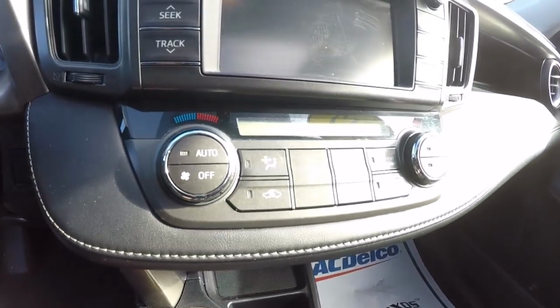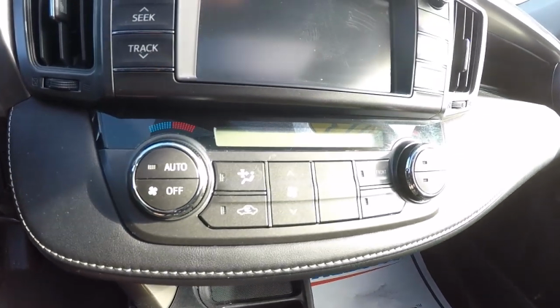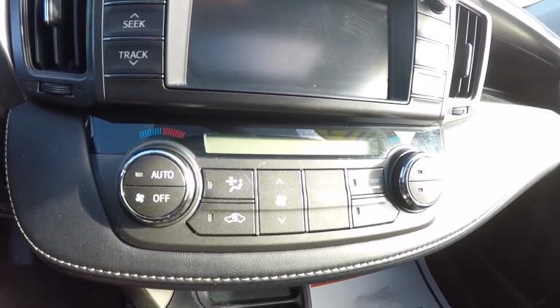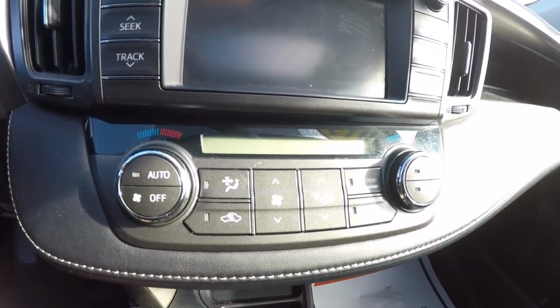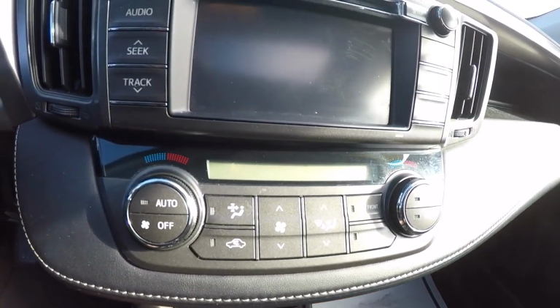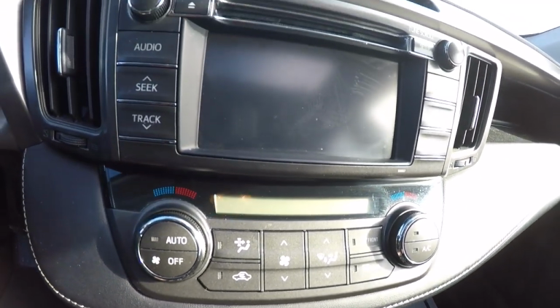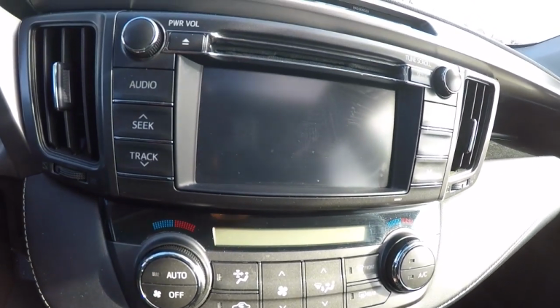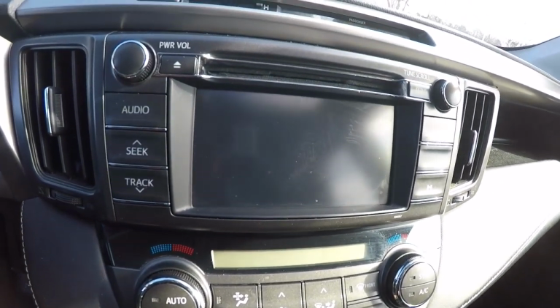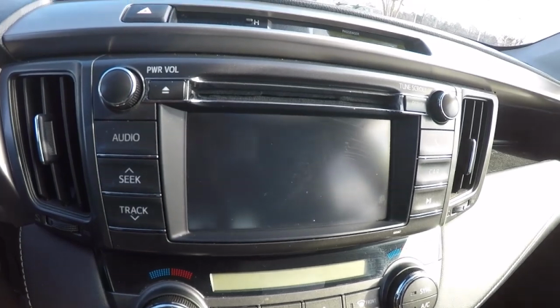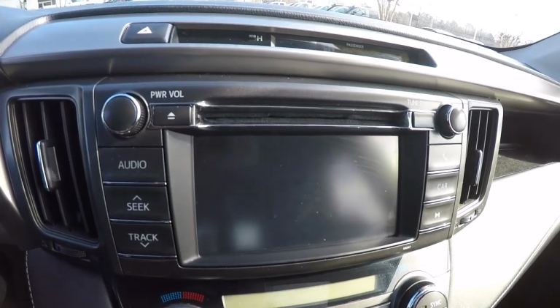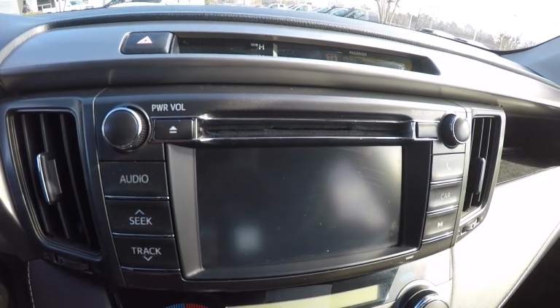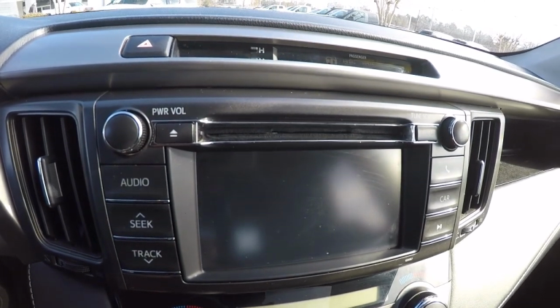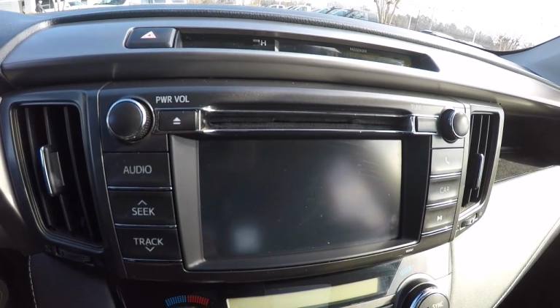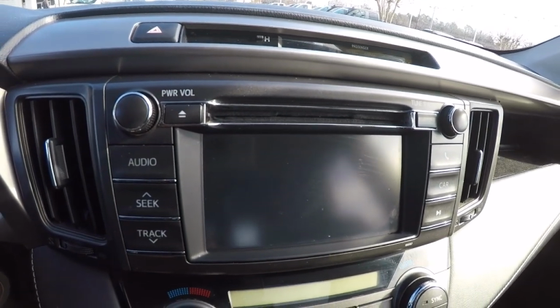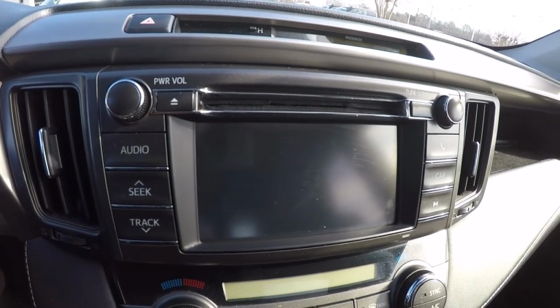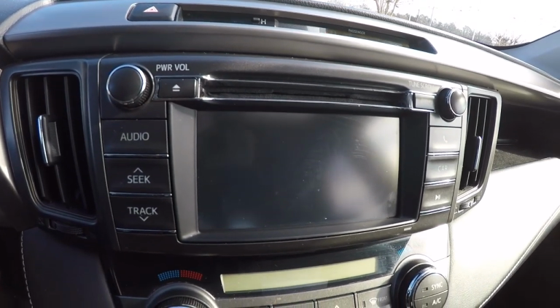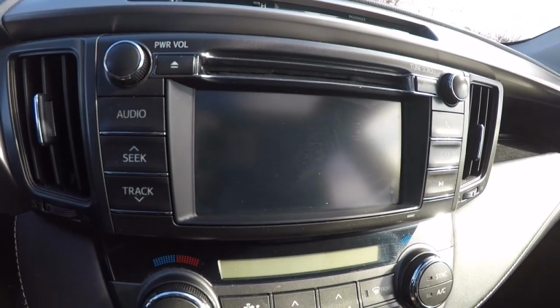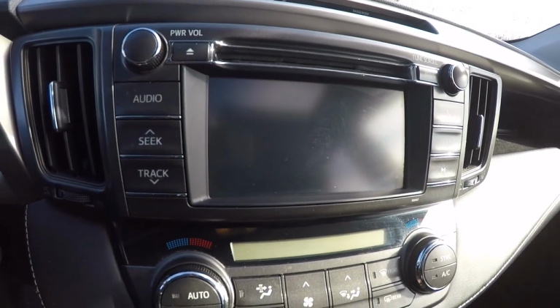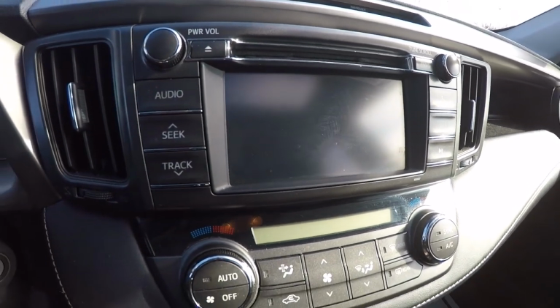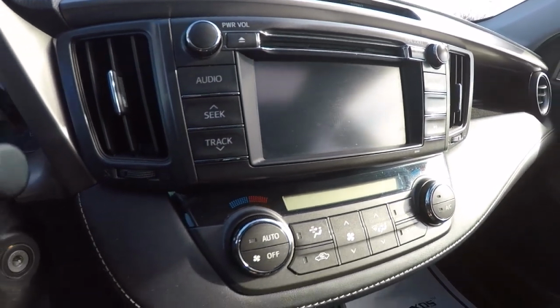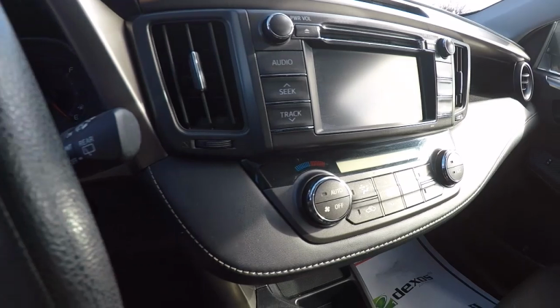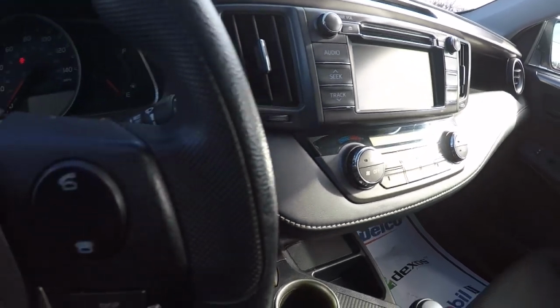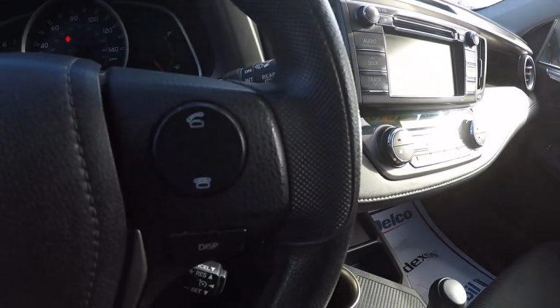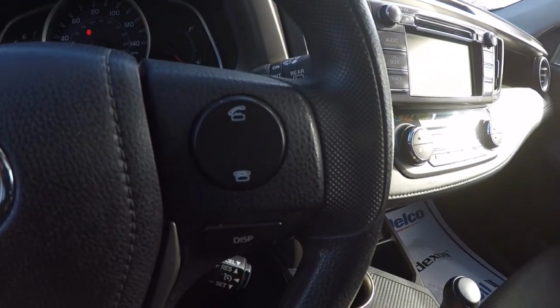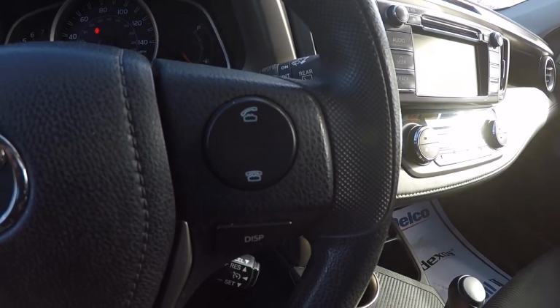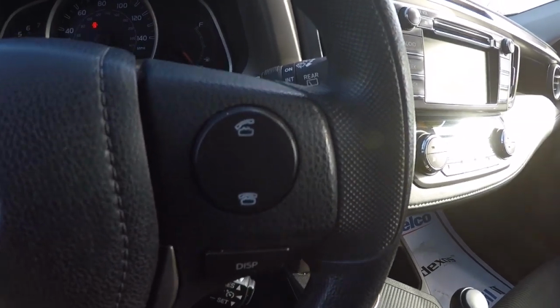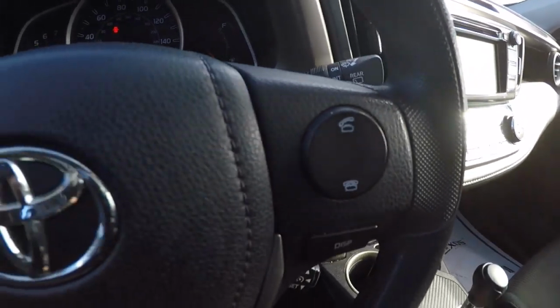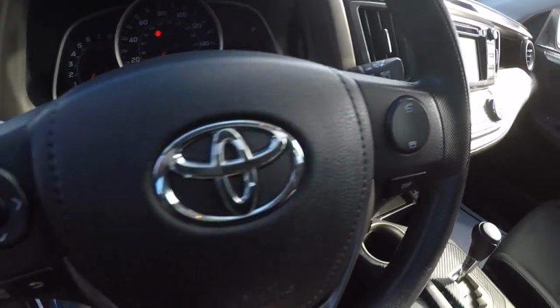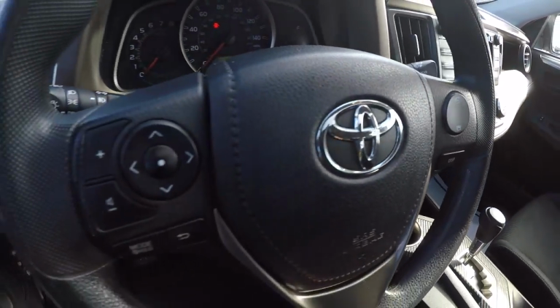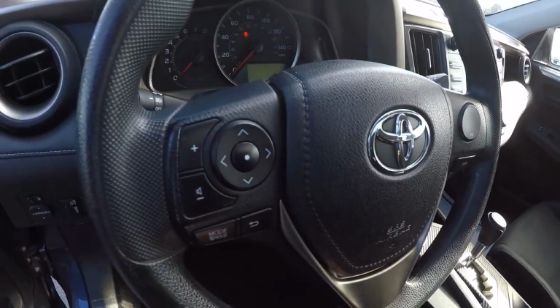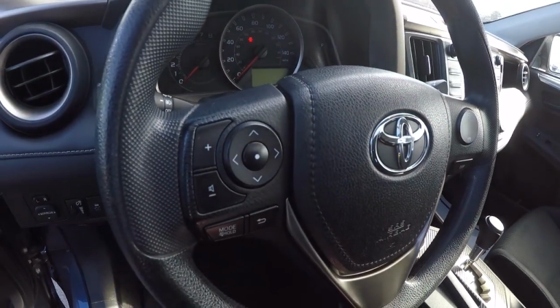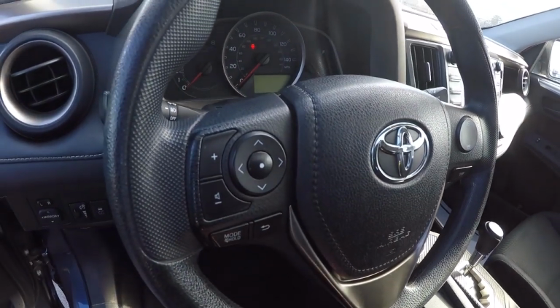Got dual climate controls. There's your touchscreen AM FM CD player with the backup camera — we'll show you that in just a second. Got Bluetooth on this side of the steering wheel and steering wheel audio controls over here.